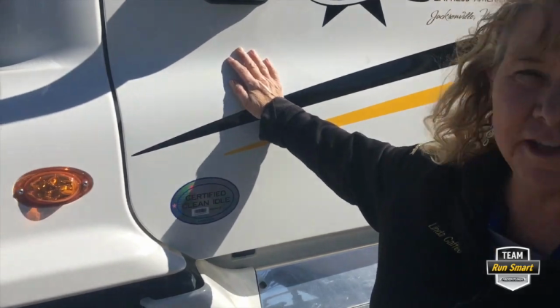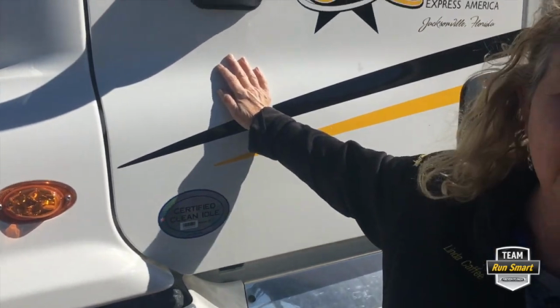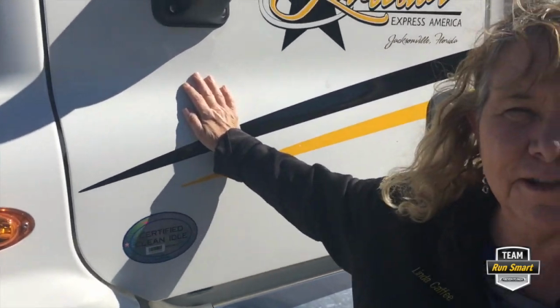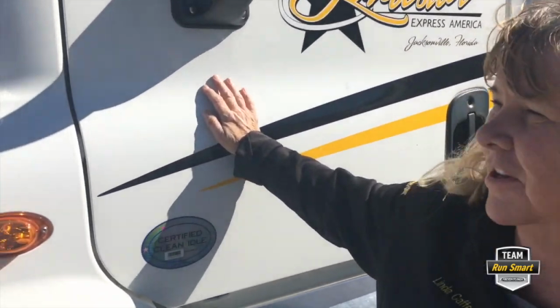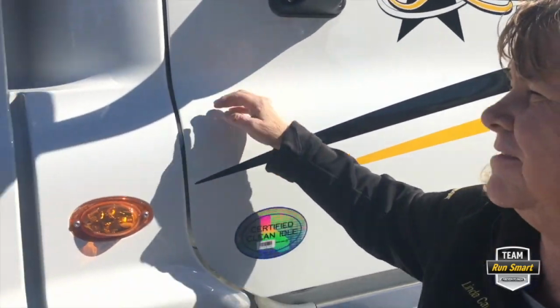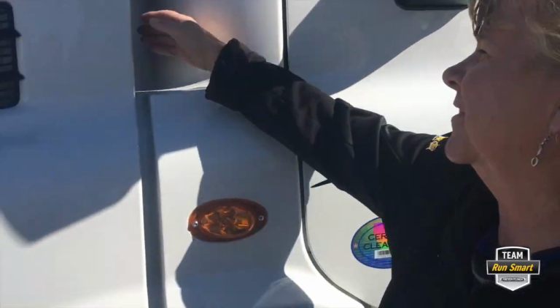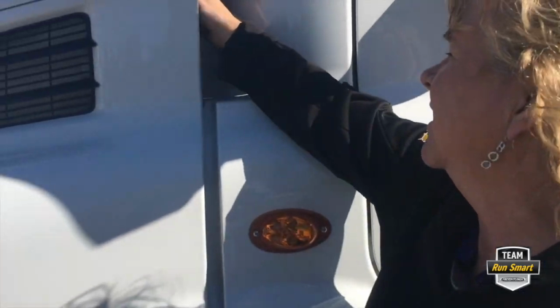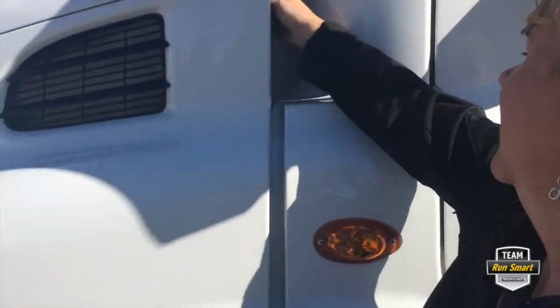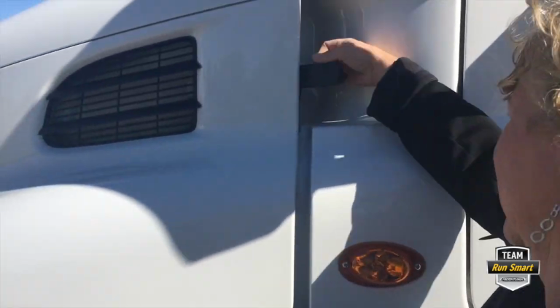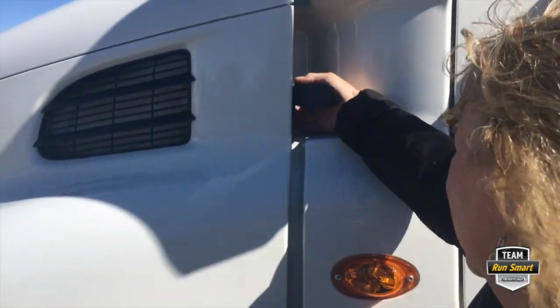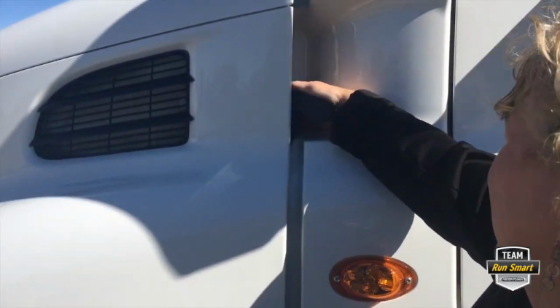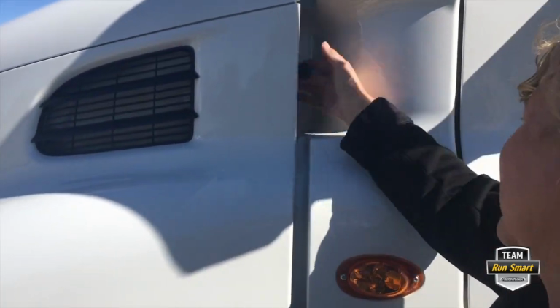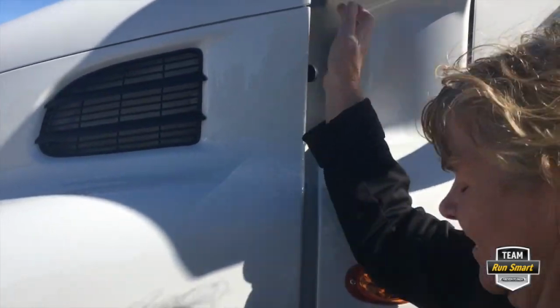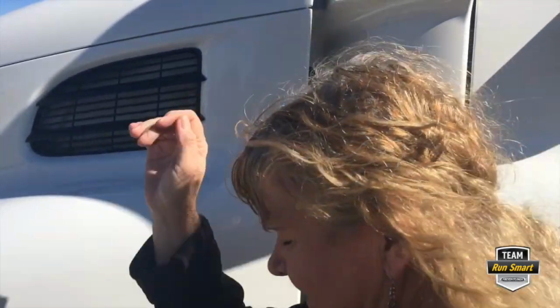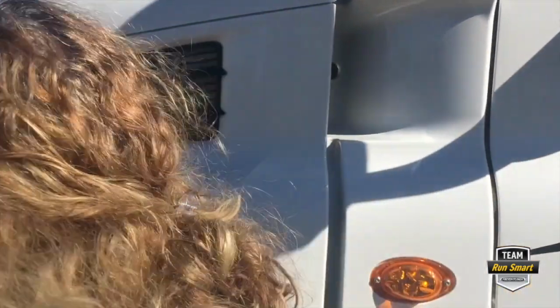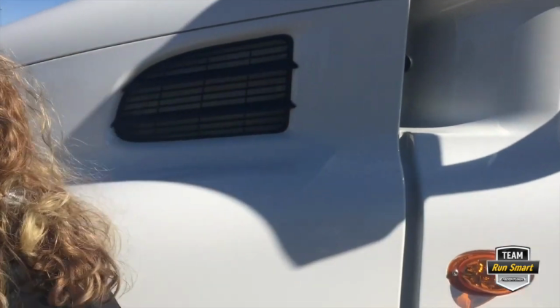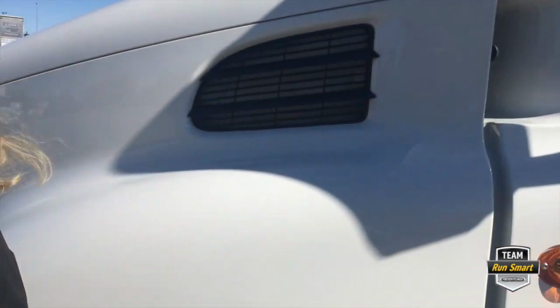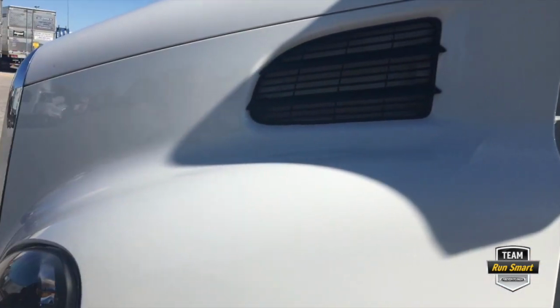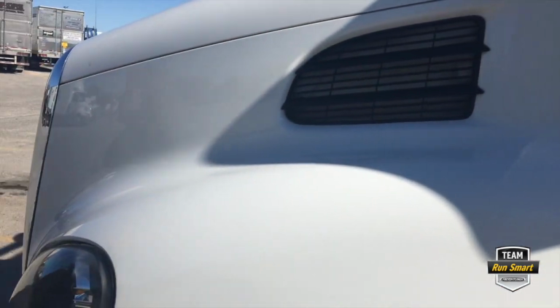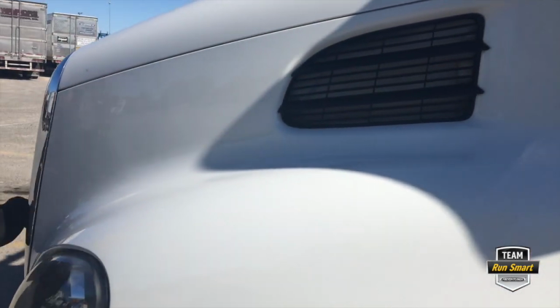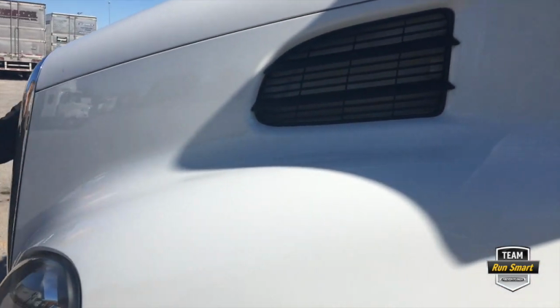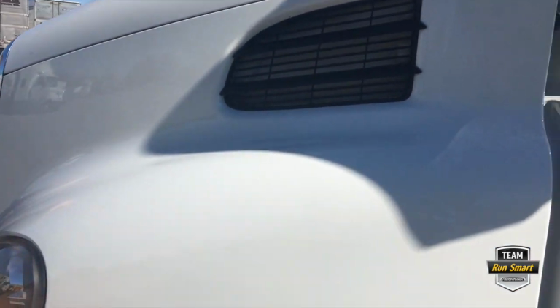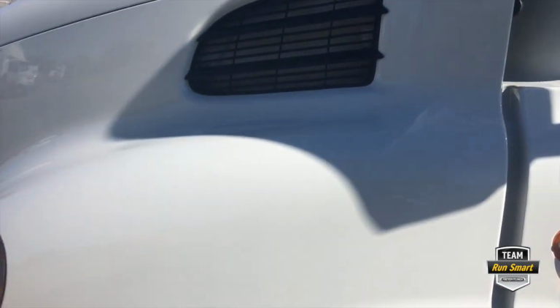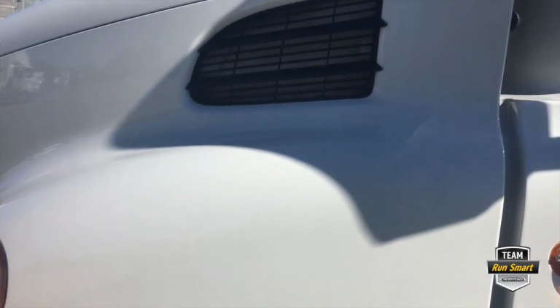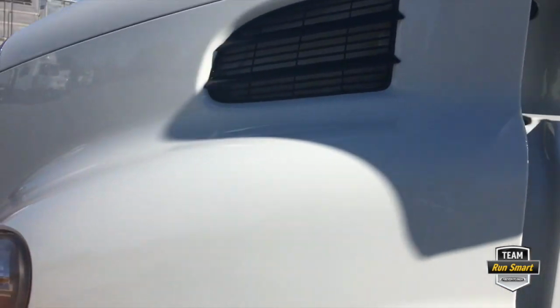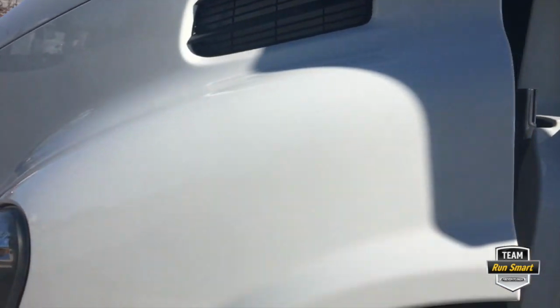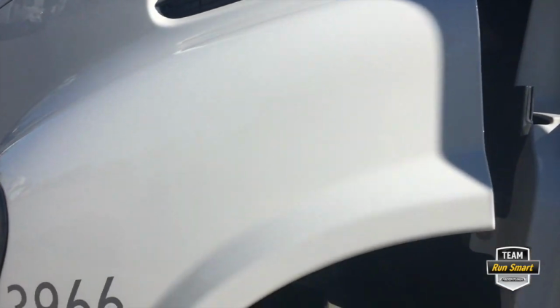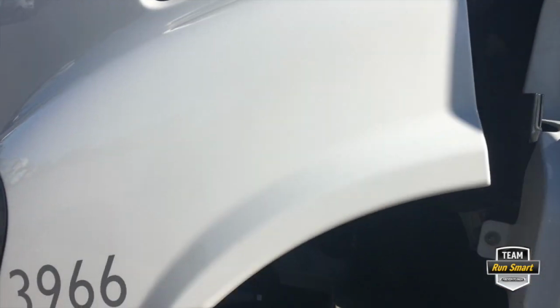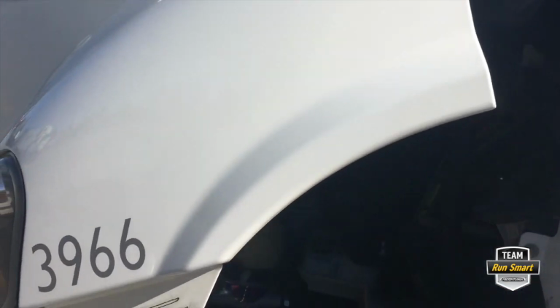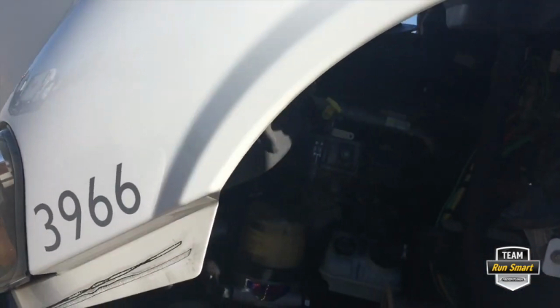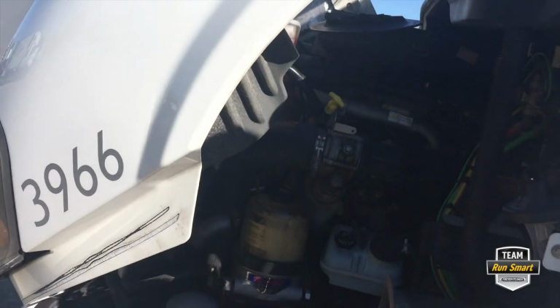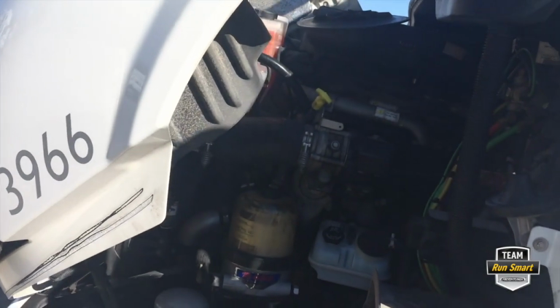First thing we got to do is open the hood. We've already unlatched the hood on the other side. Quite simple — latch and pull. There we go.